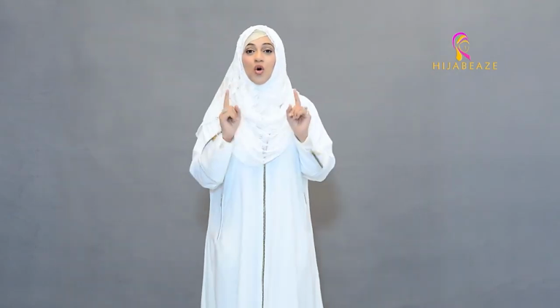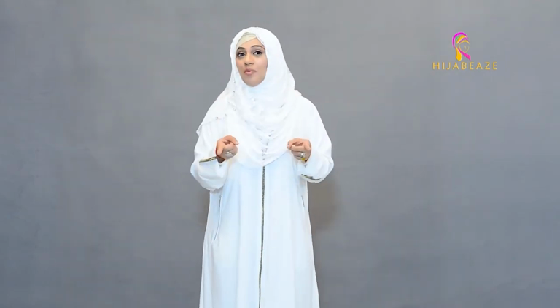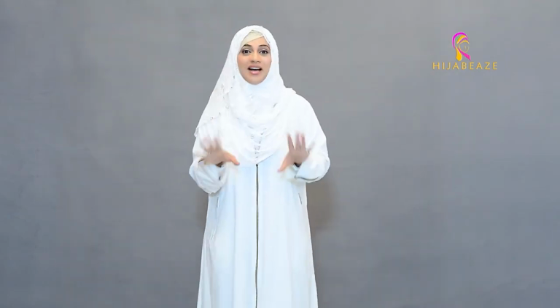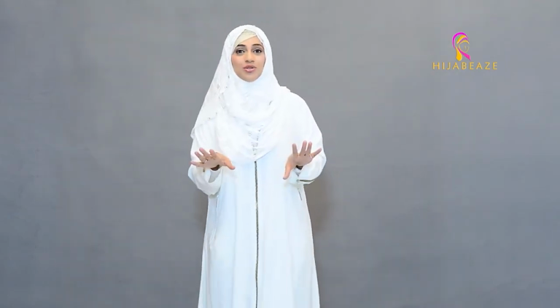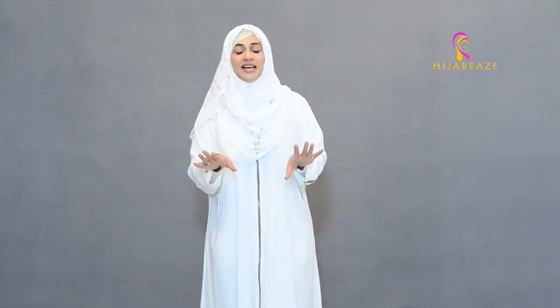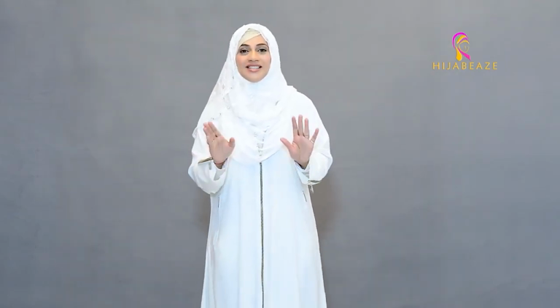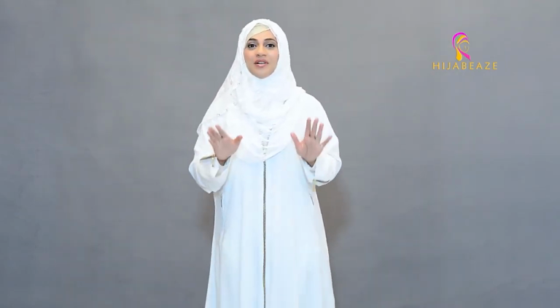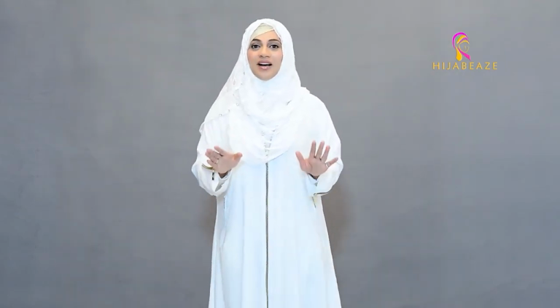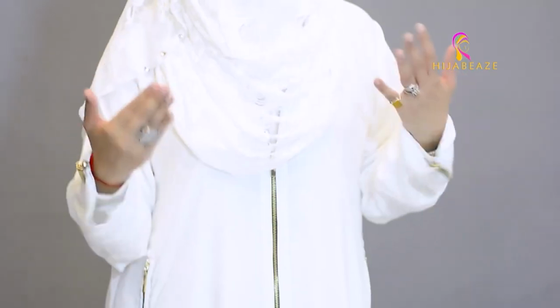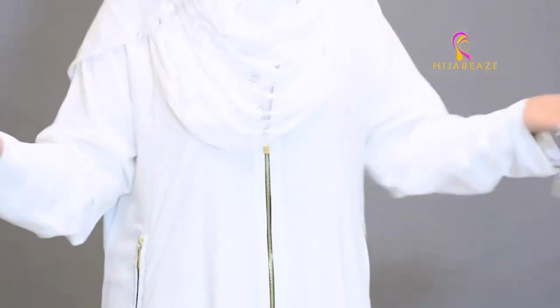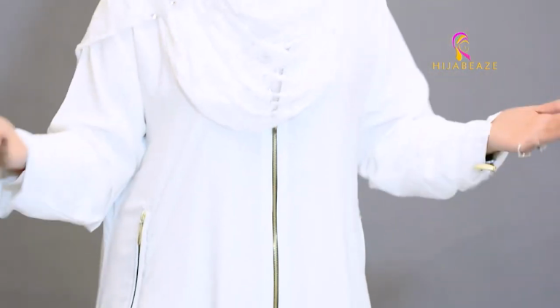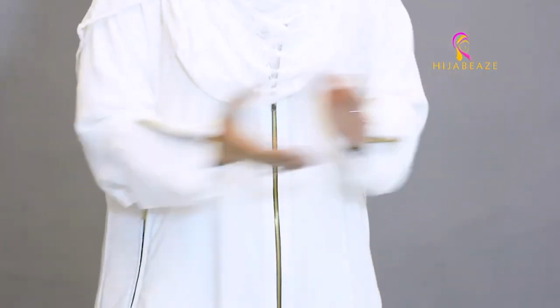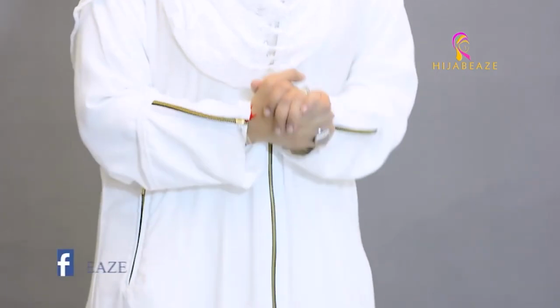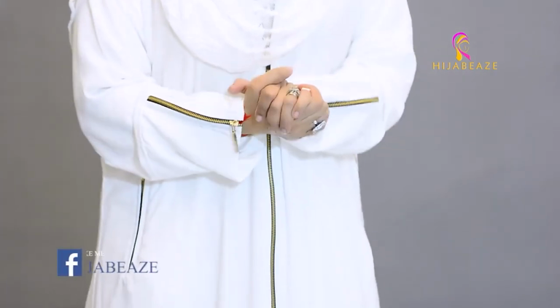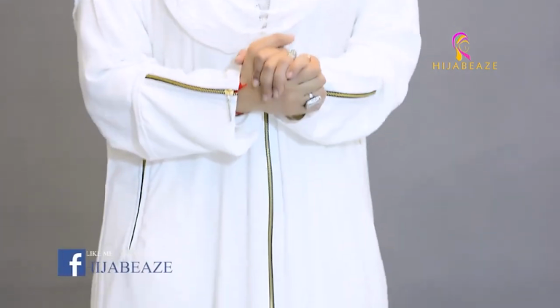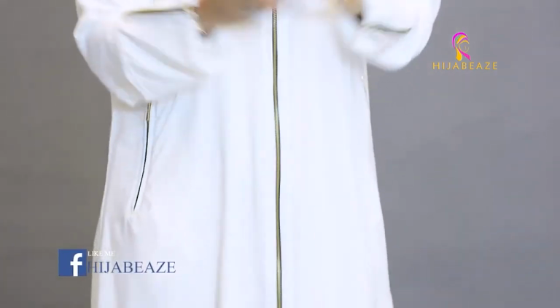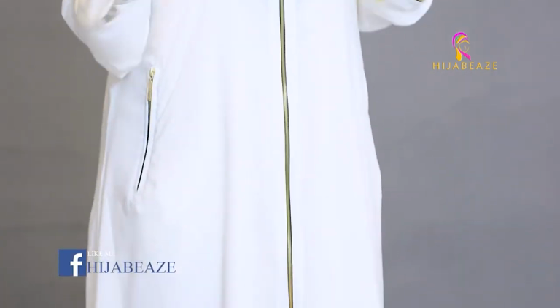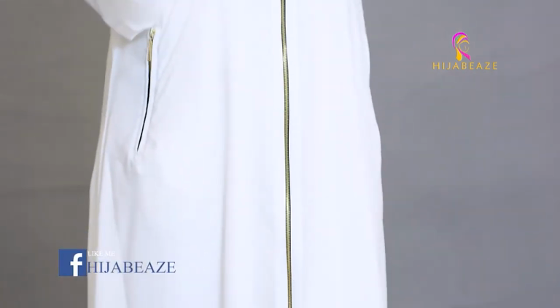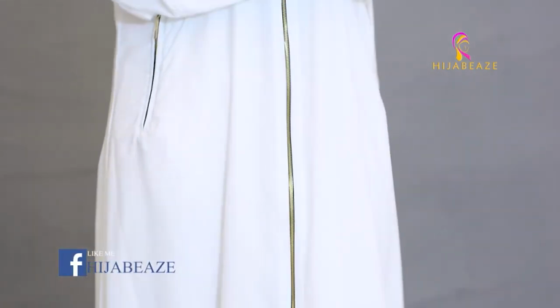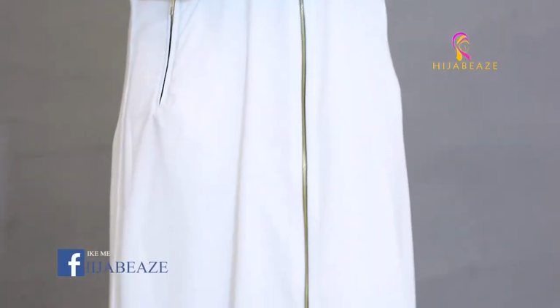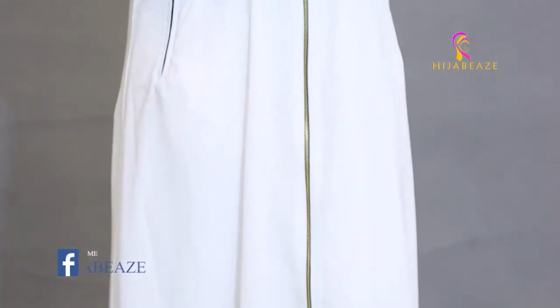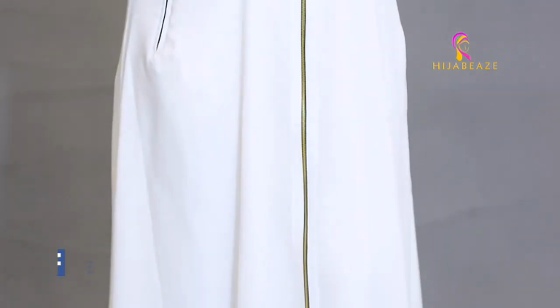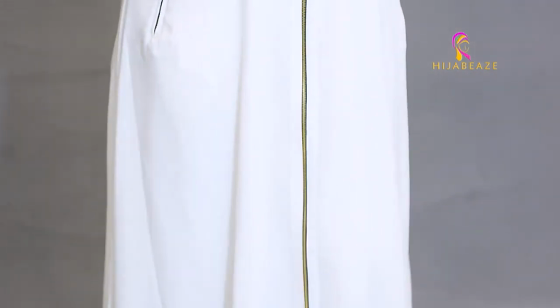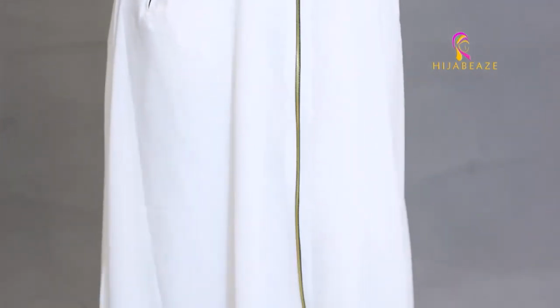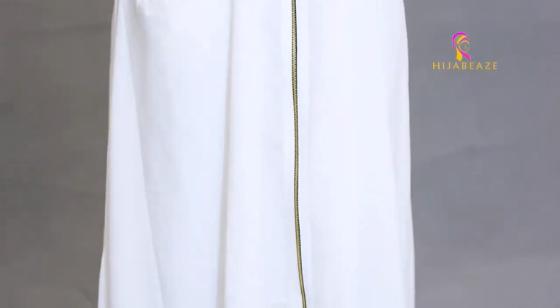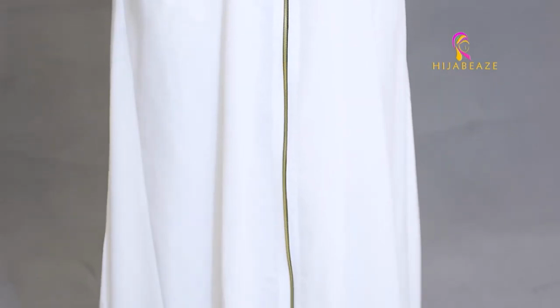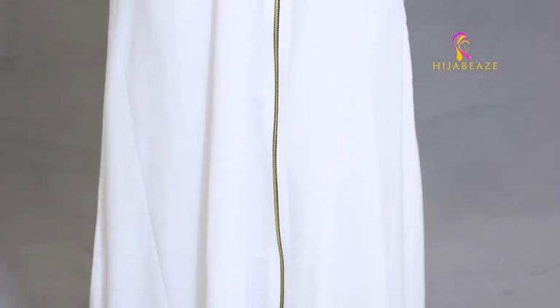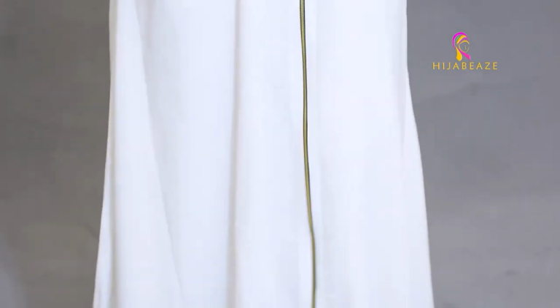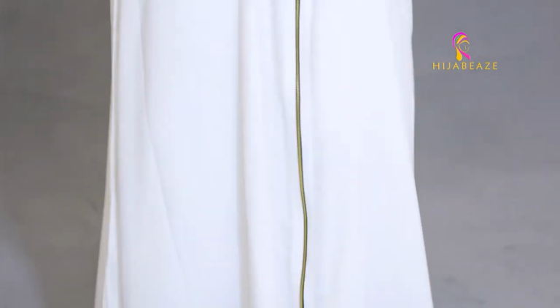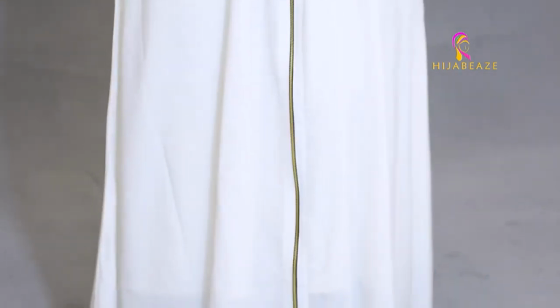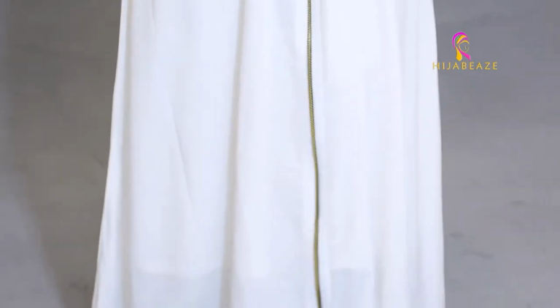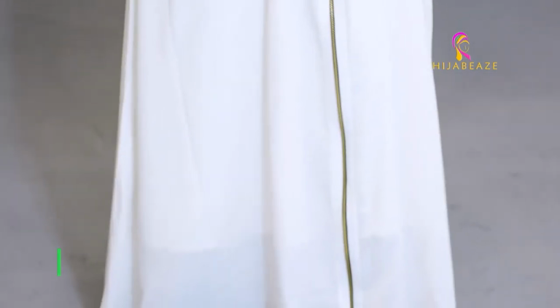You all know by now, I'm sure that Zipper Abaya is one of my most favorite. I love Zipper Abaya. Zipper Abaya we have introduced in white color.